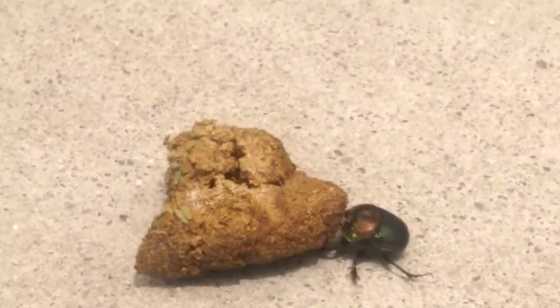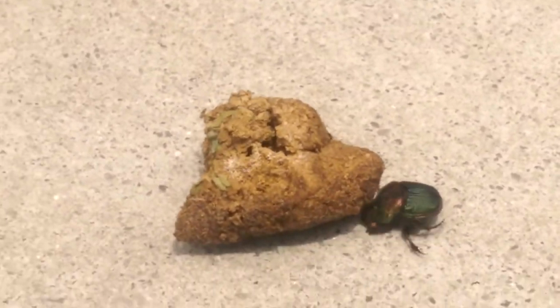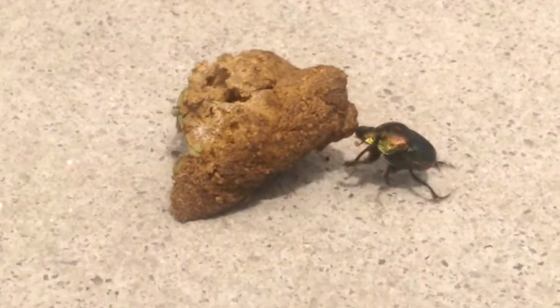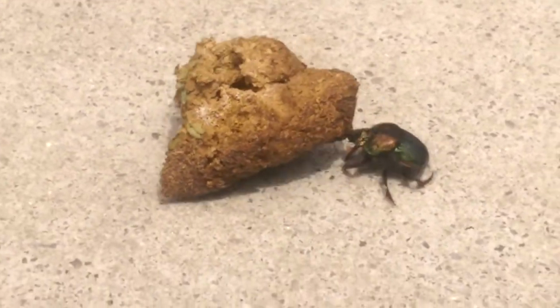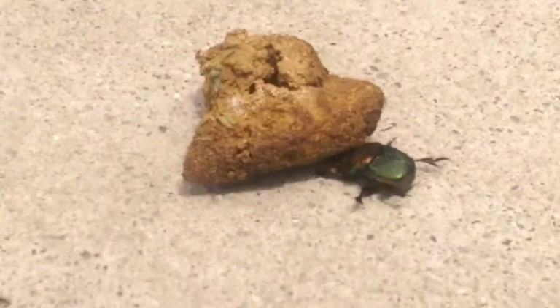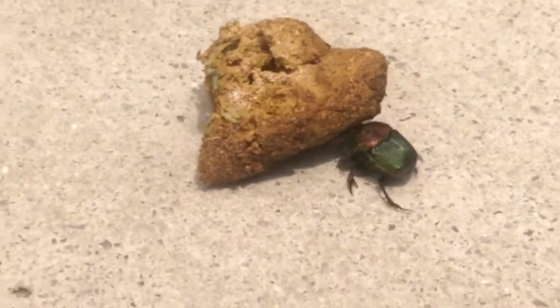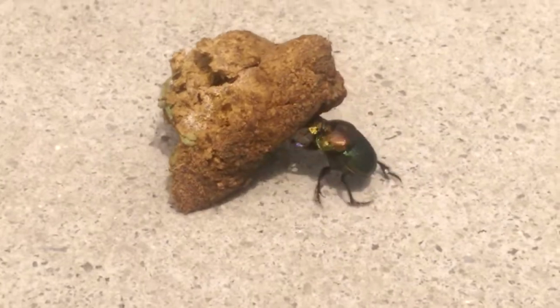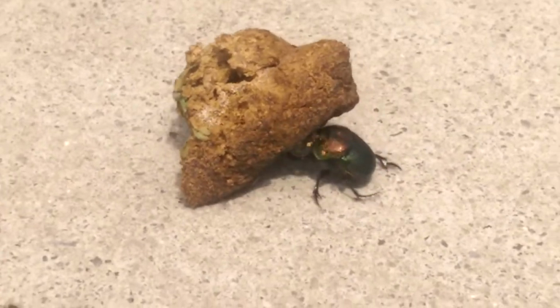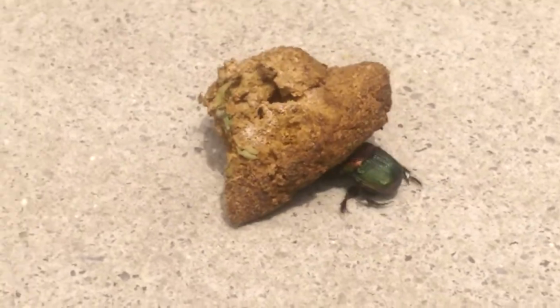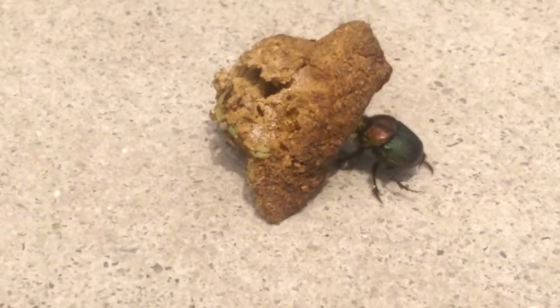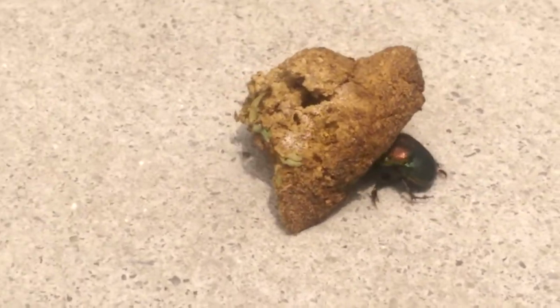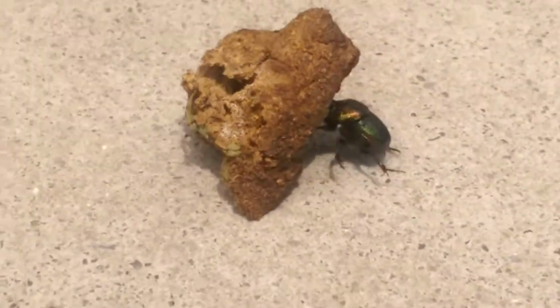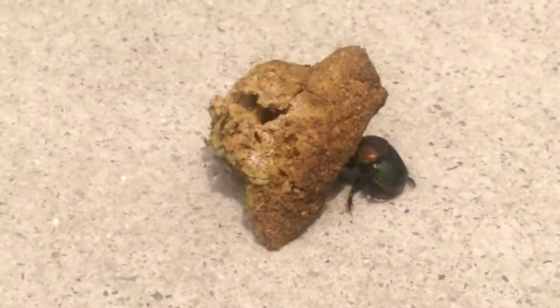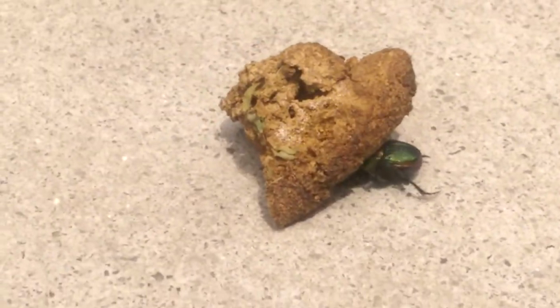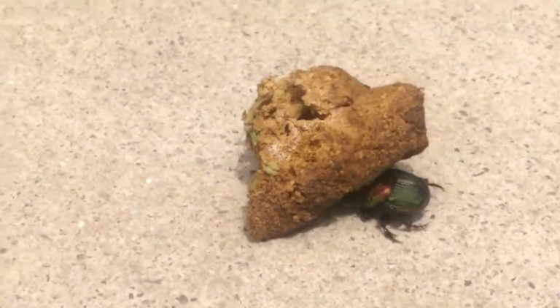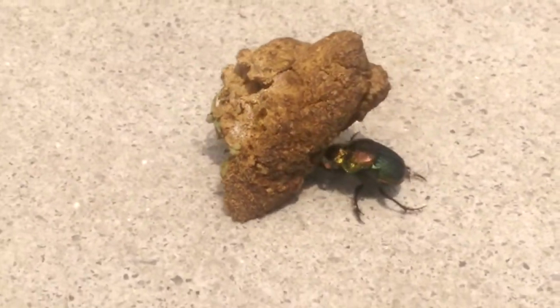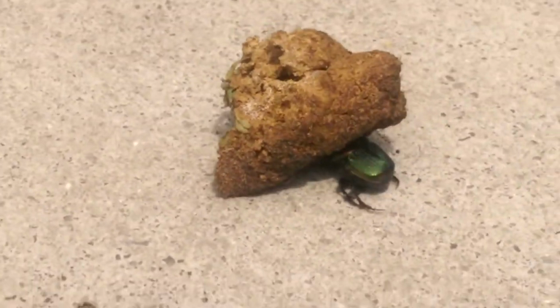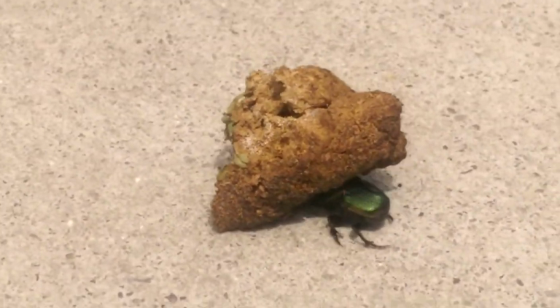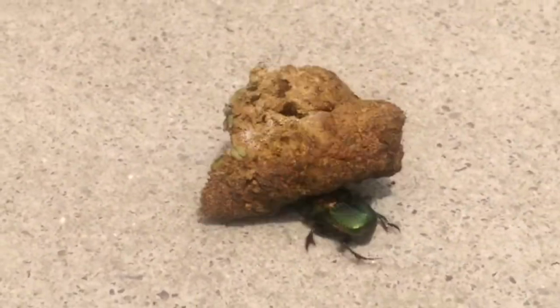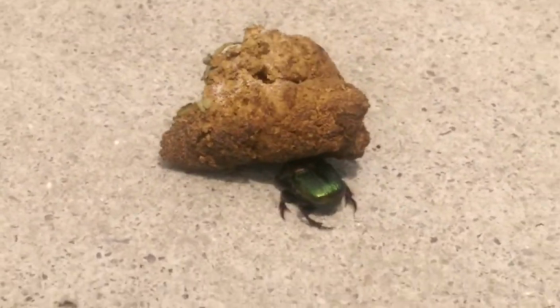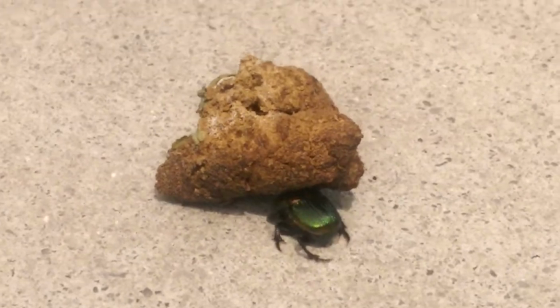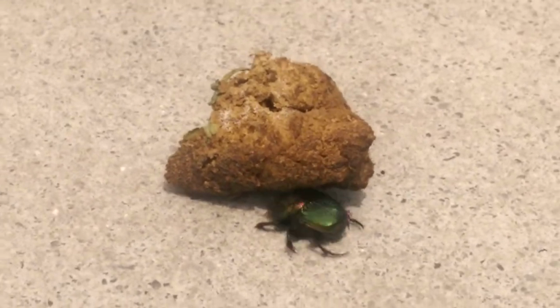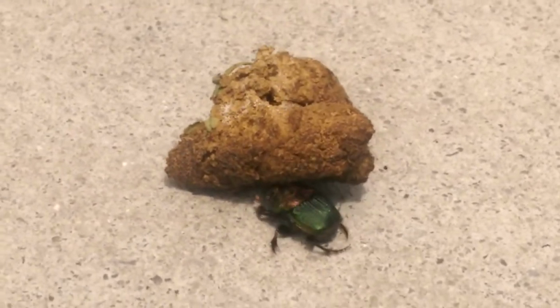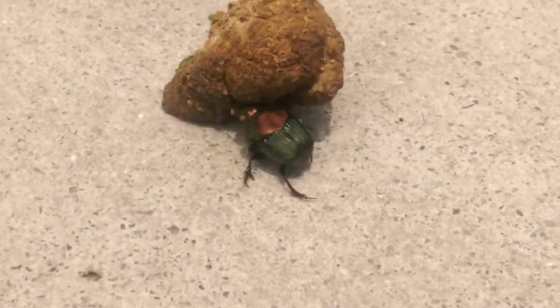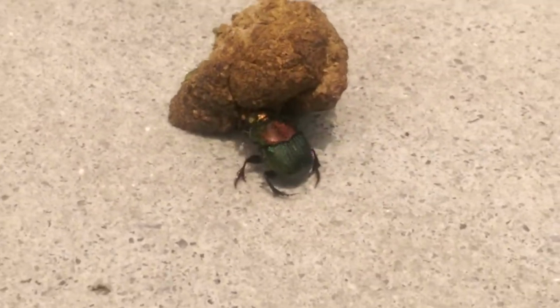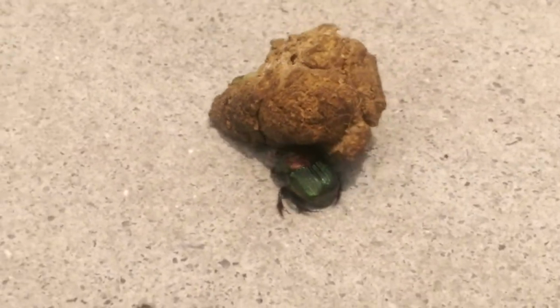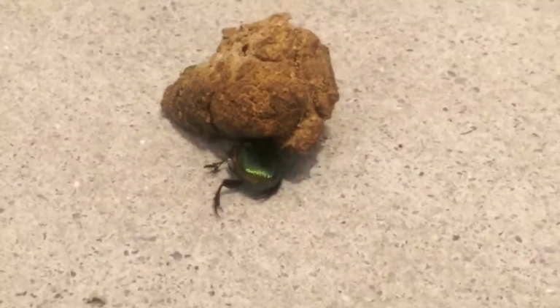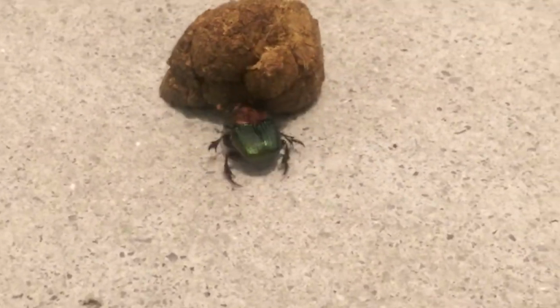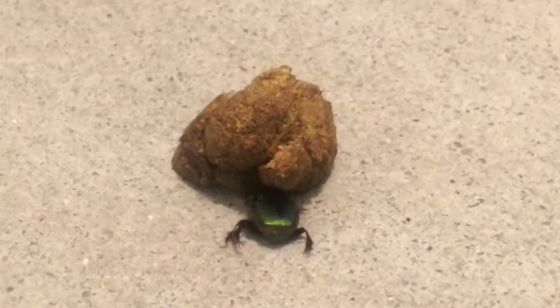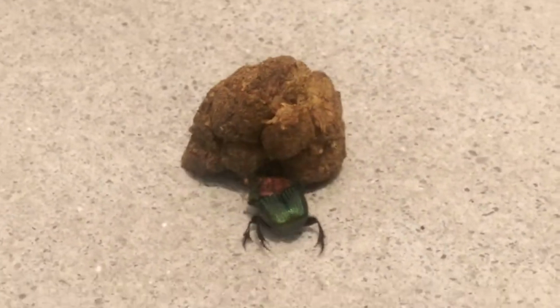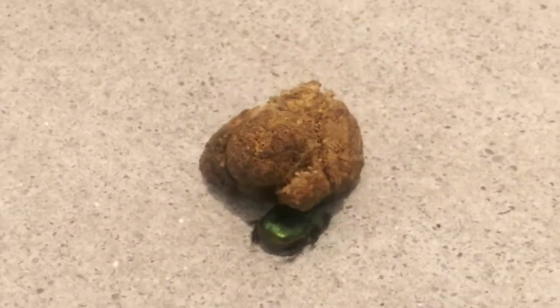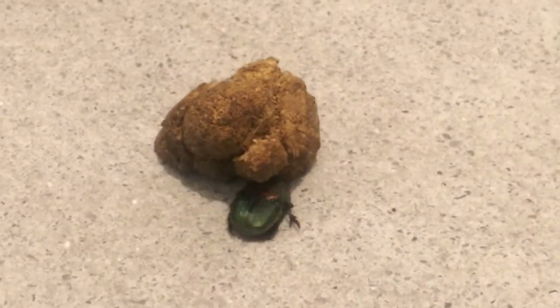It doesn't give up. Oh man, that dung is probably three times the size and it's pushing it with its forehead. I used to love to watch those things on my porch but I'm never ever touching them again.